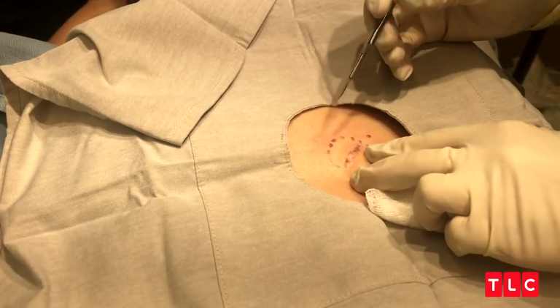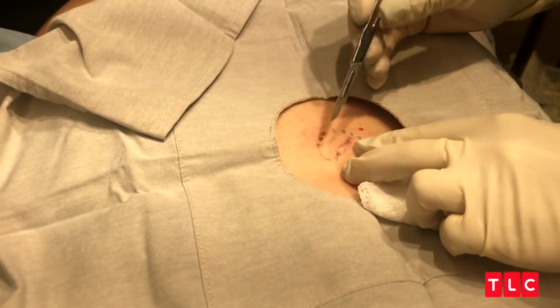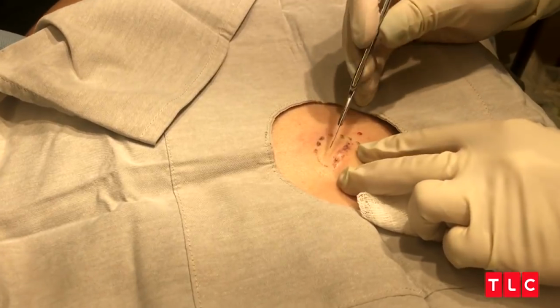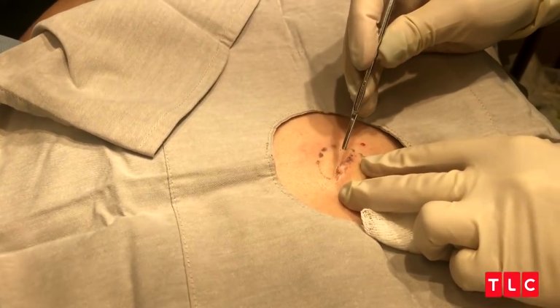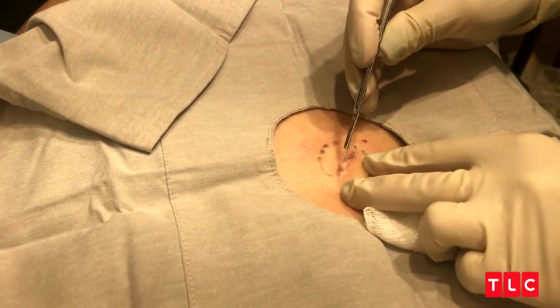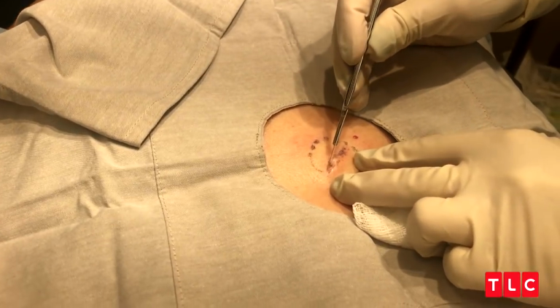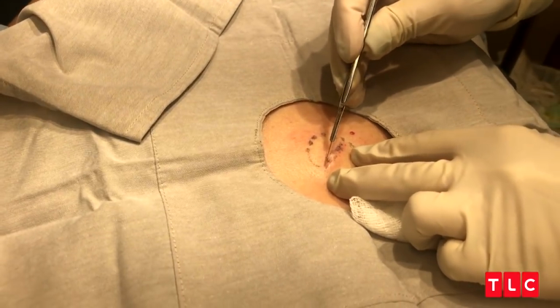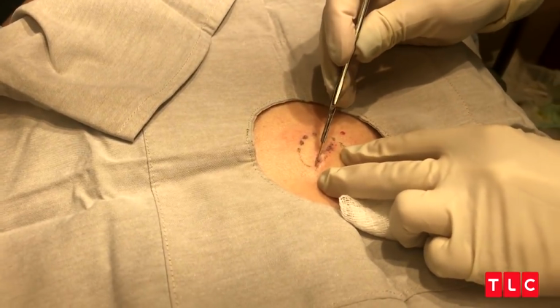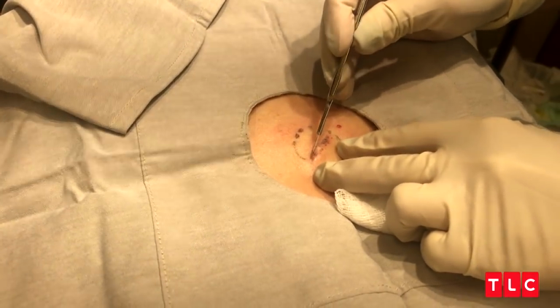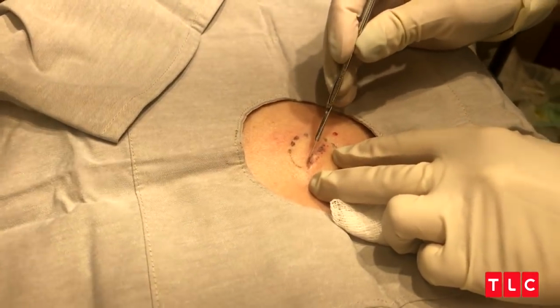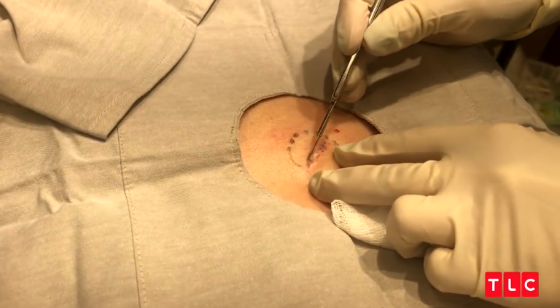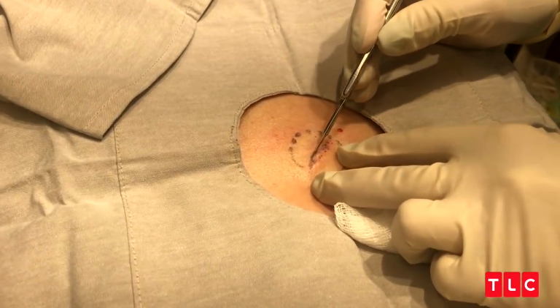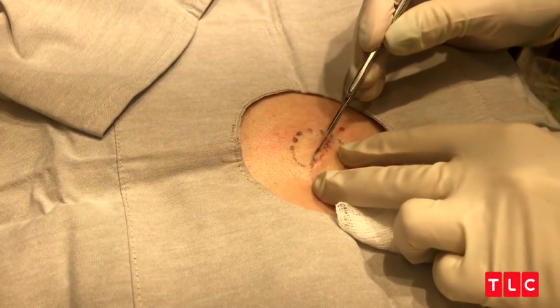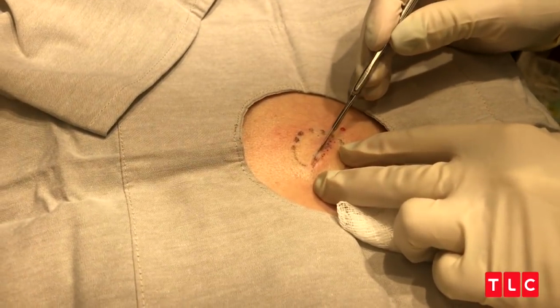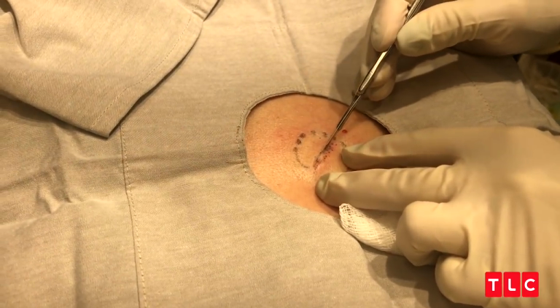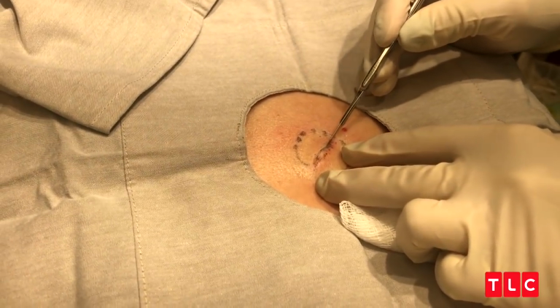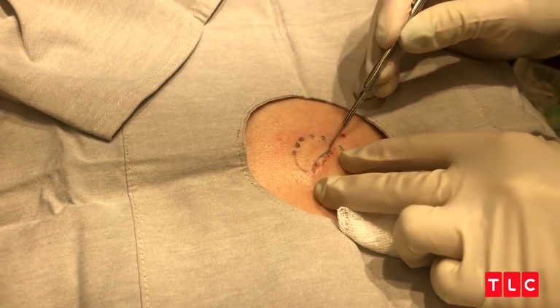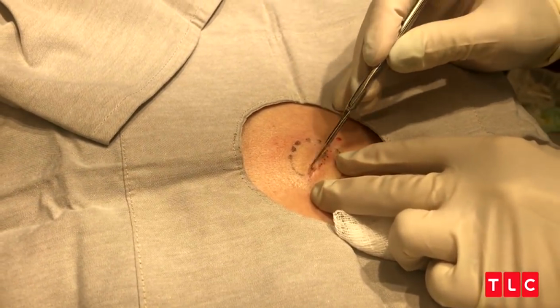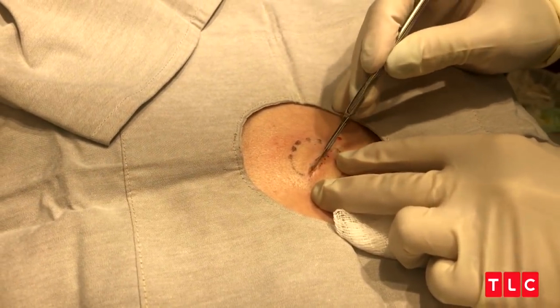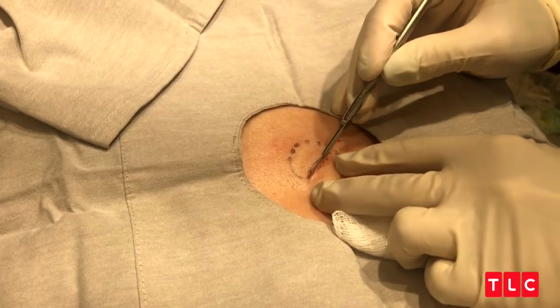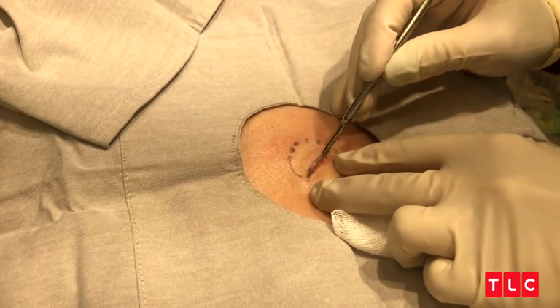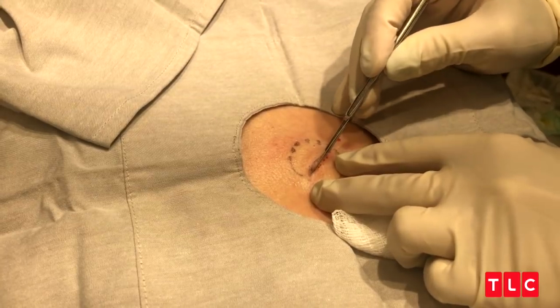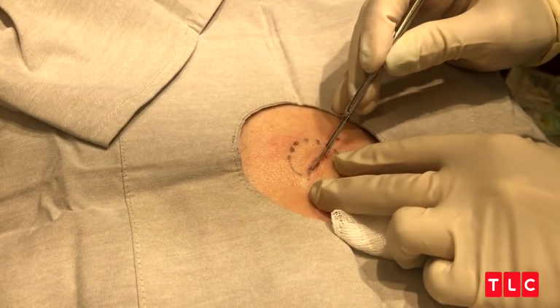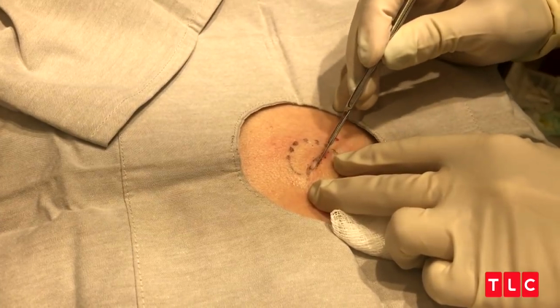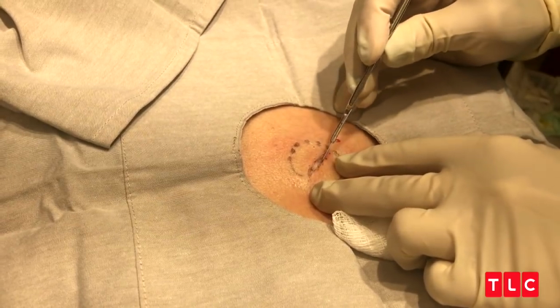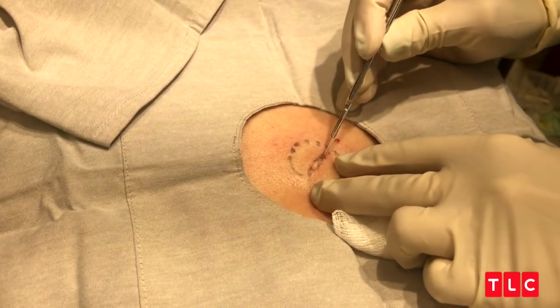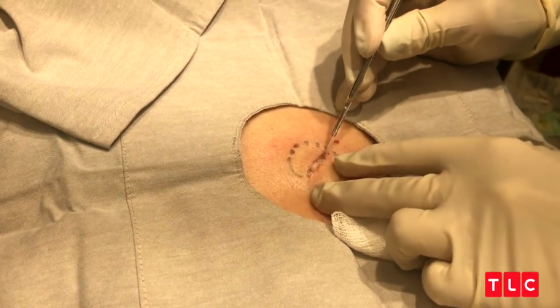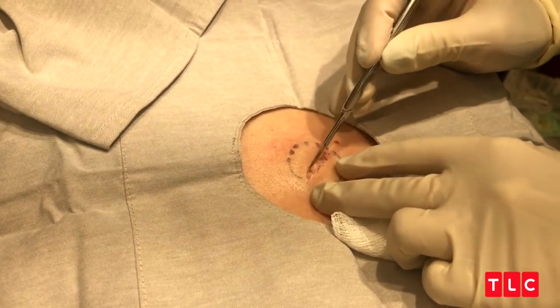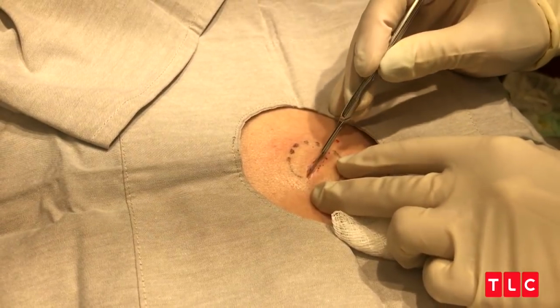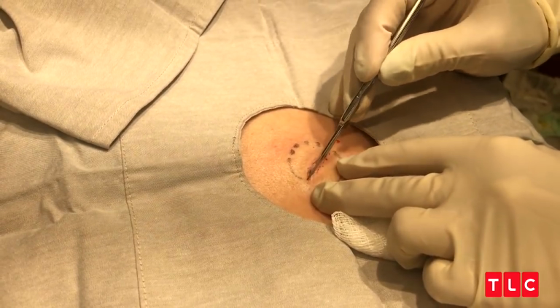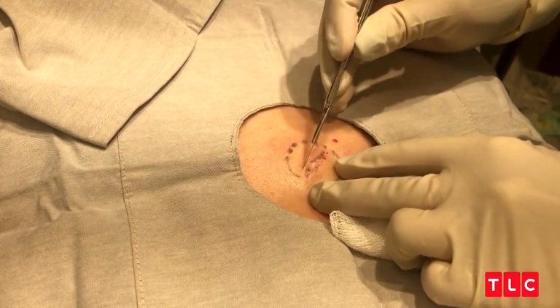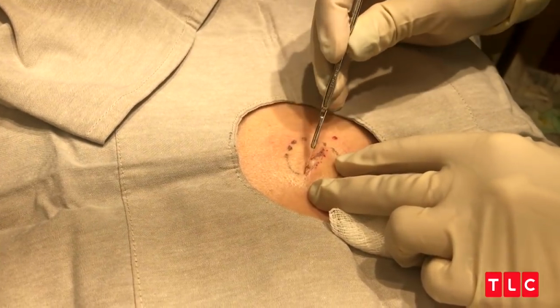There is a little punctum in there, a little opening. She should not feel anything other than my touching here. I did numb the area. I'm gonna take that little punctum in there.